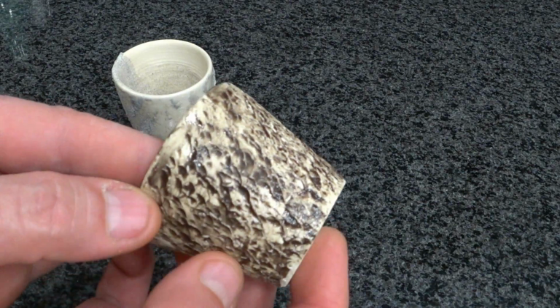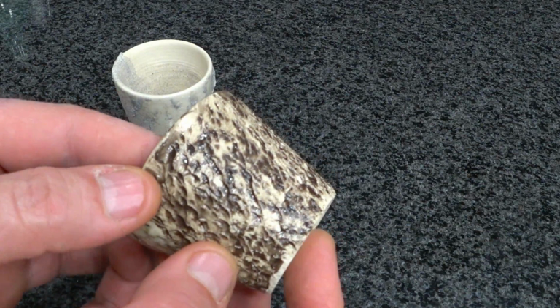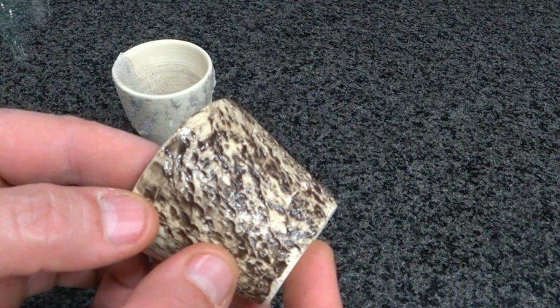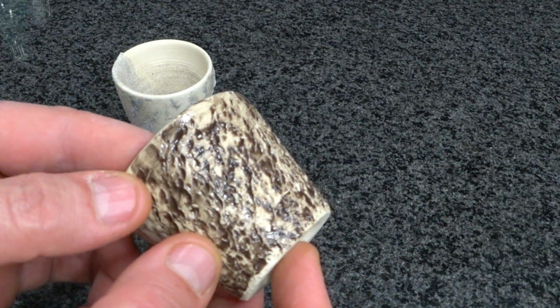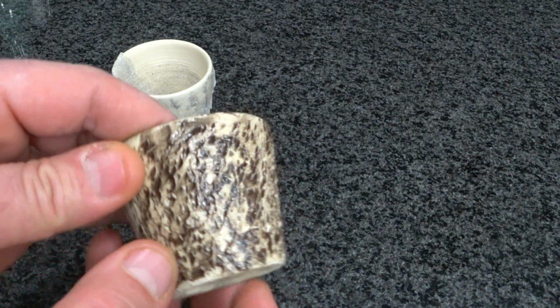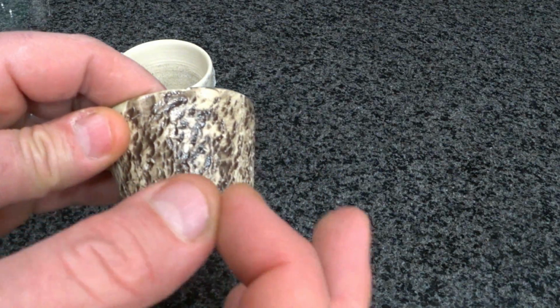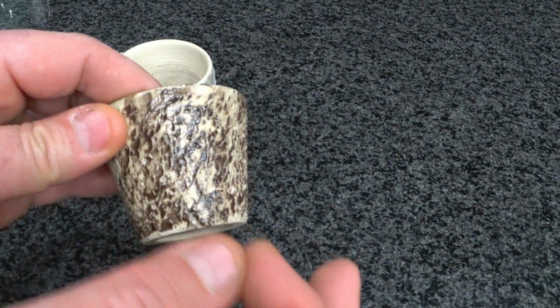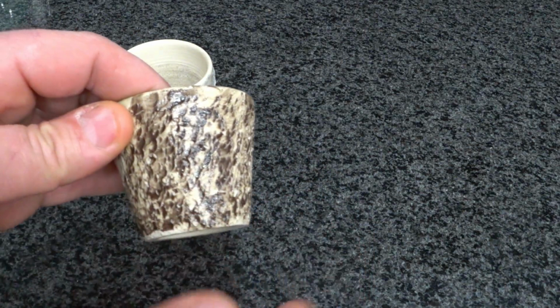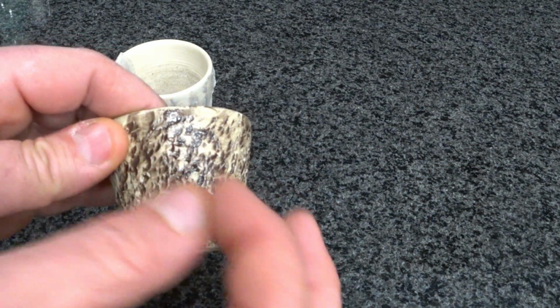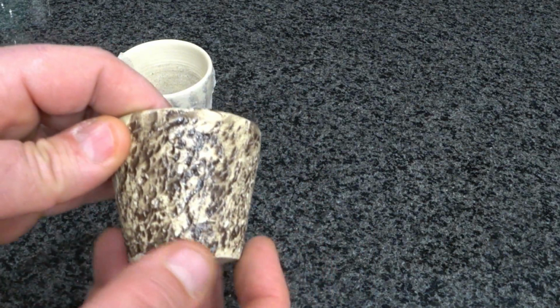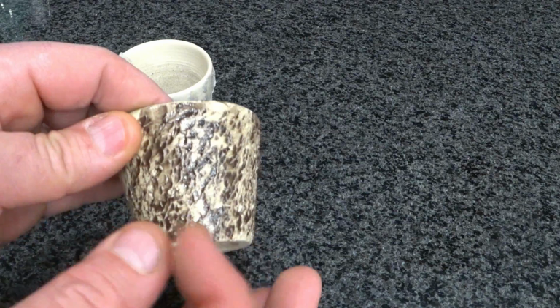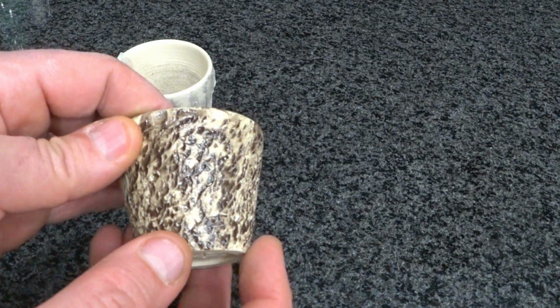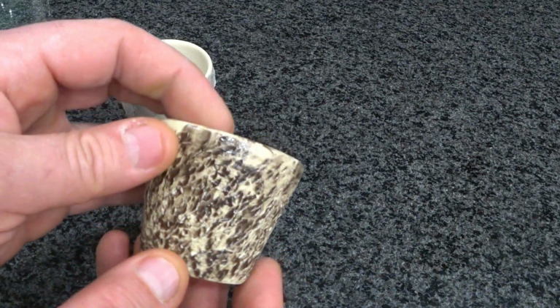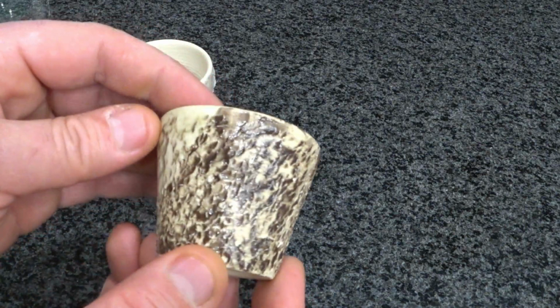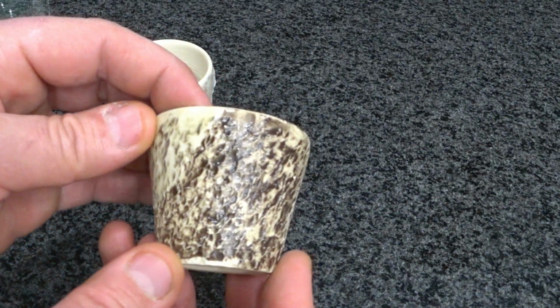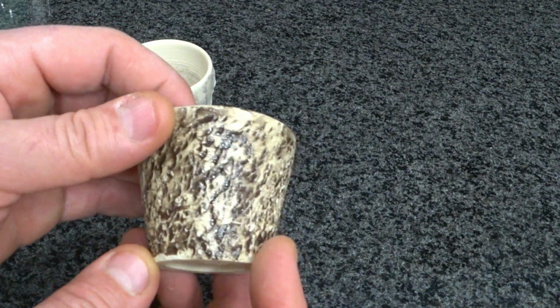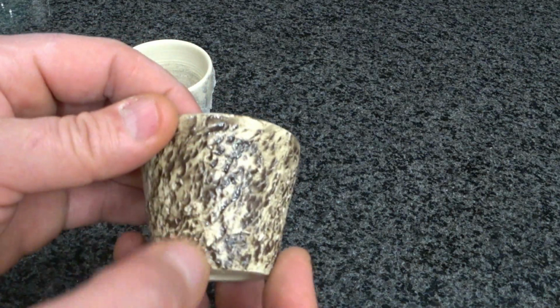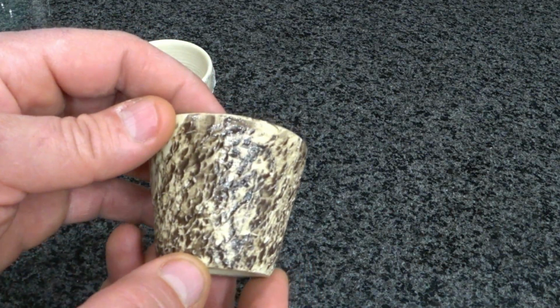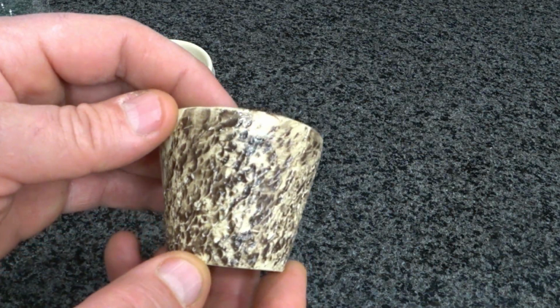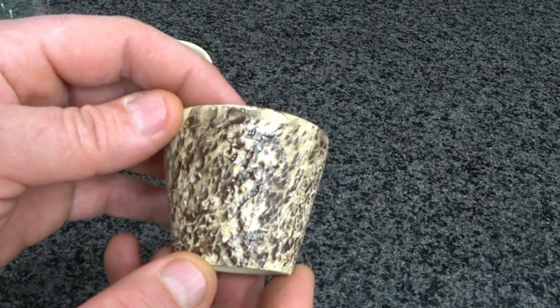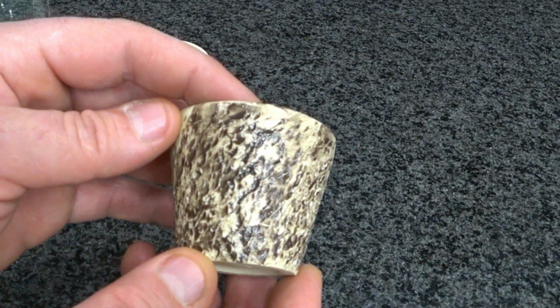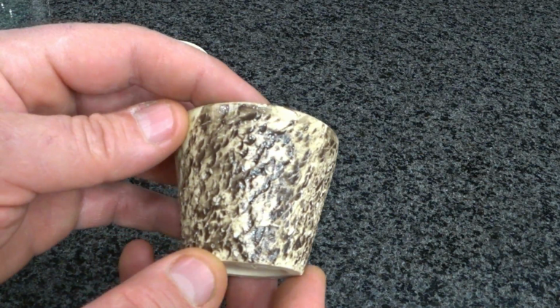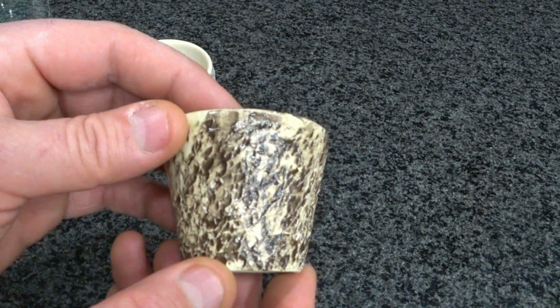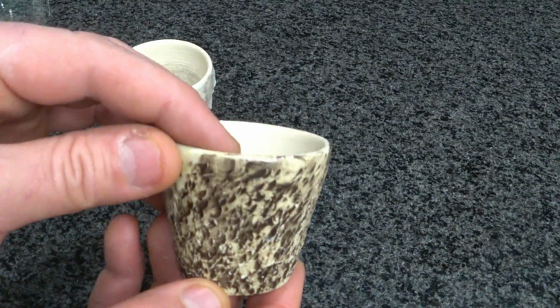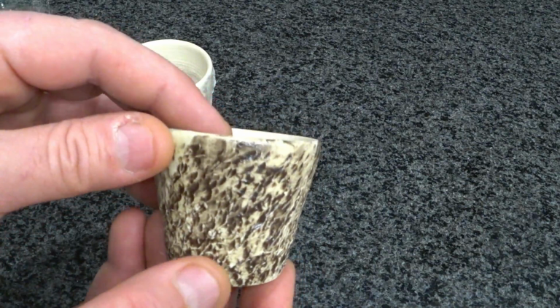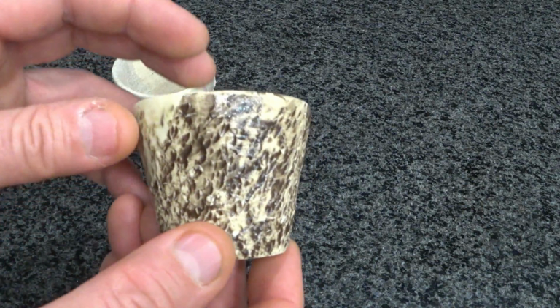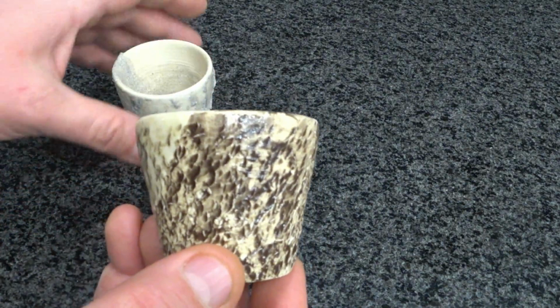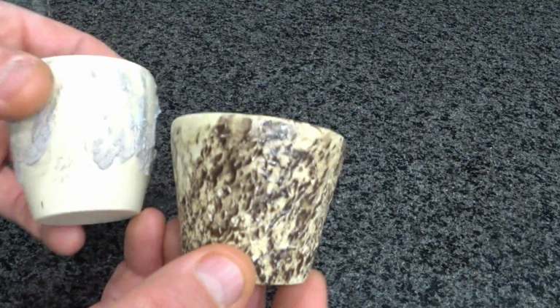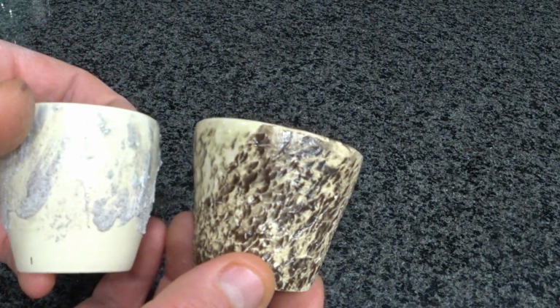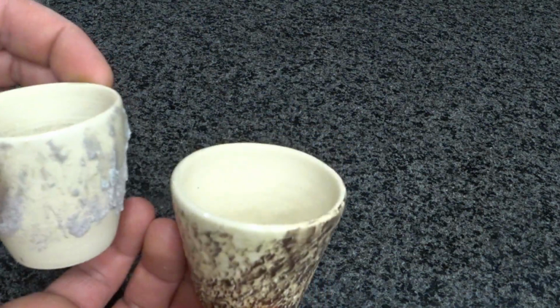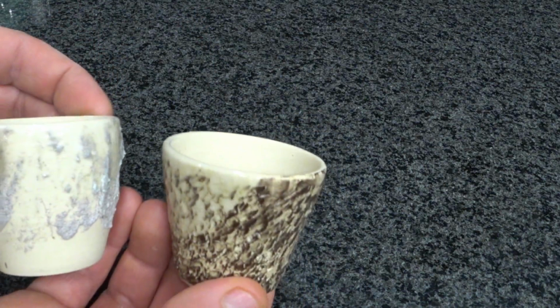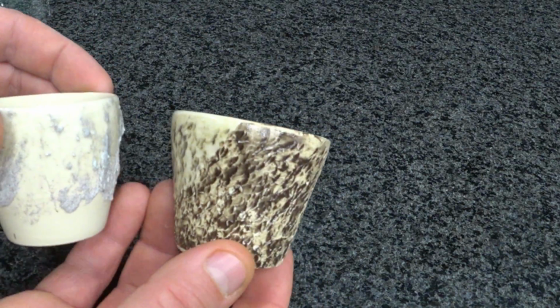It's a real pain to get, but if you had something real specific like filling your maker's mark or logo or something, it's kind of cool that you ground your own stone. So there you go — take it for what it is.